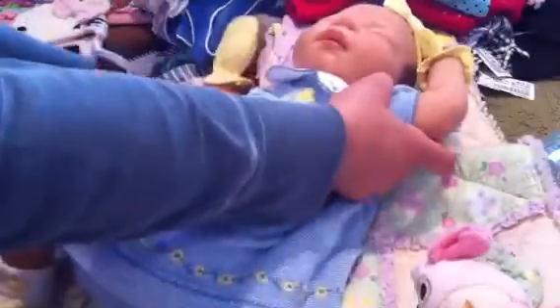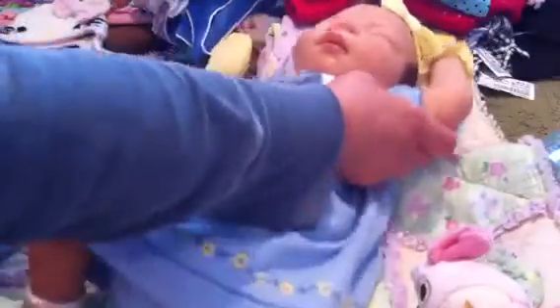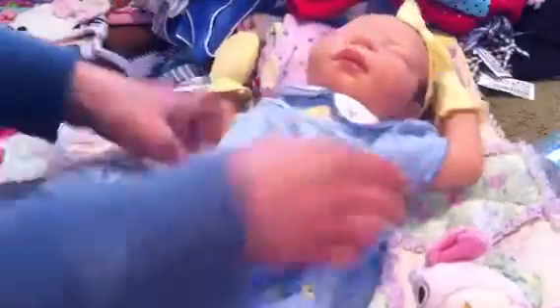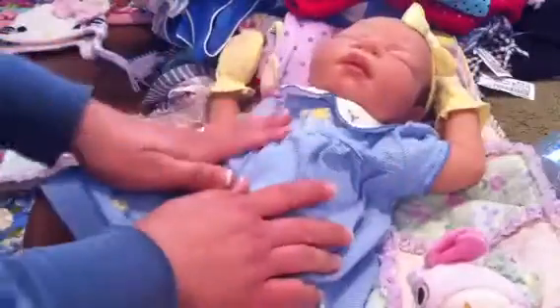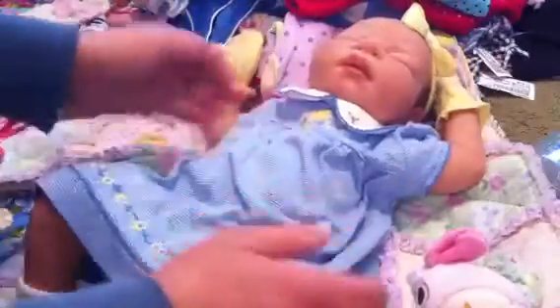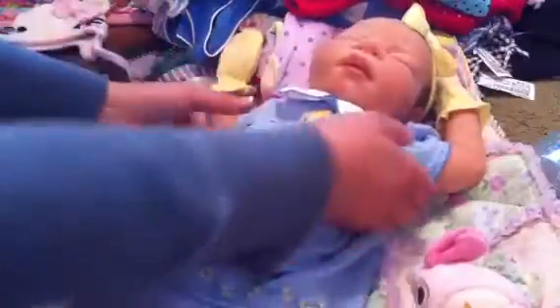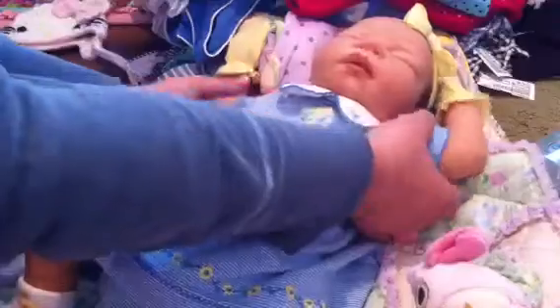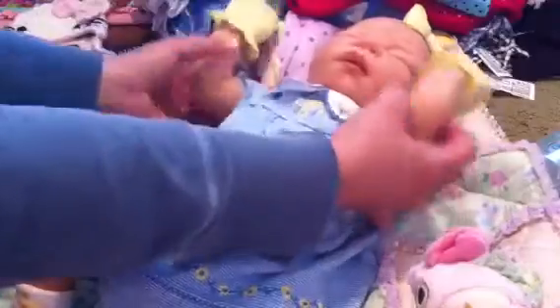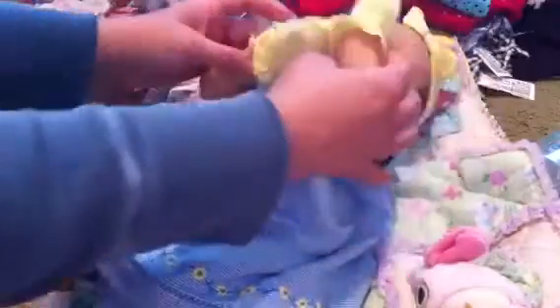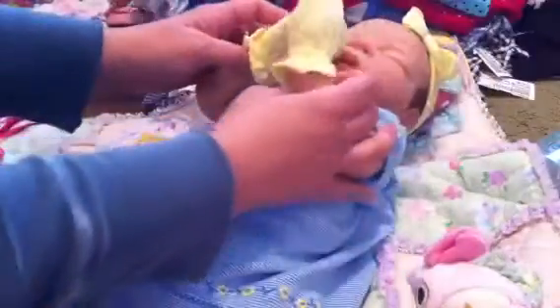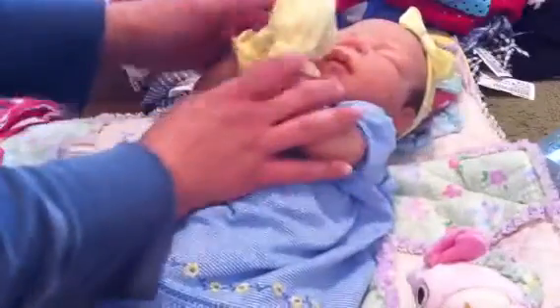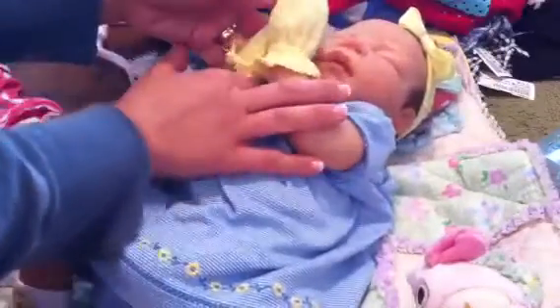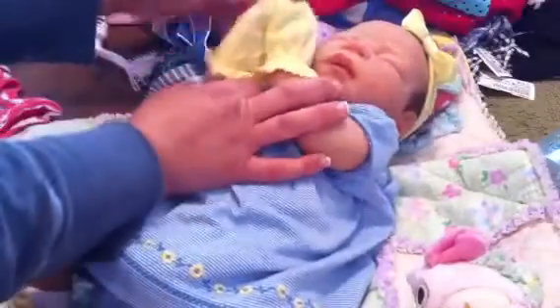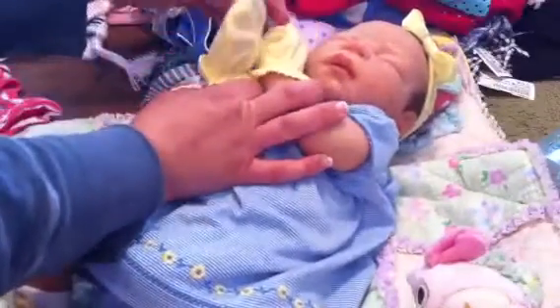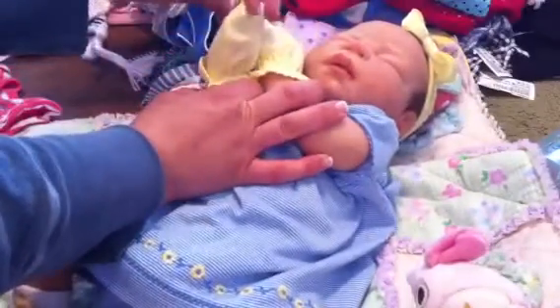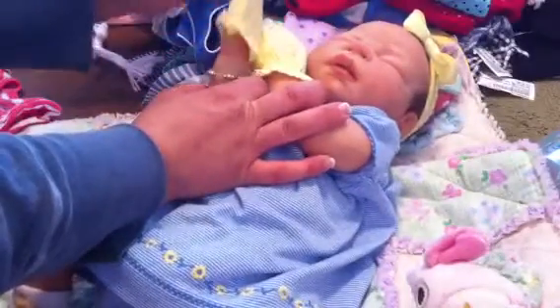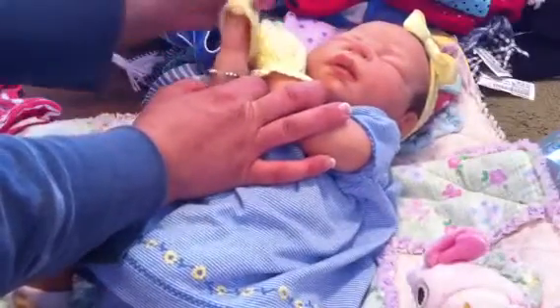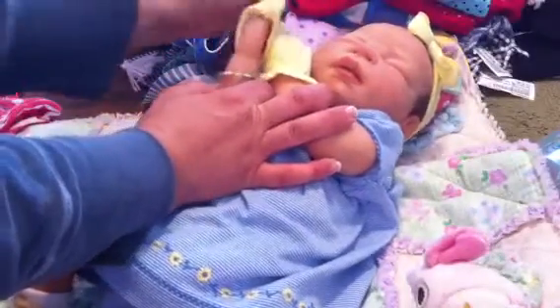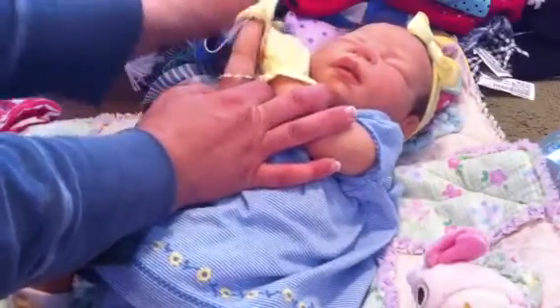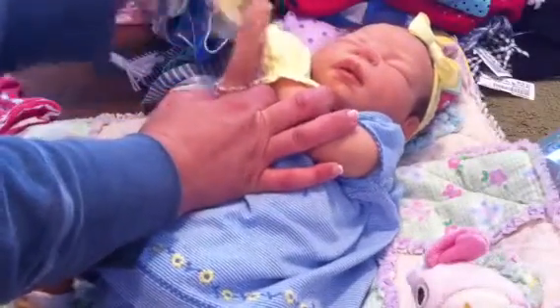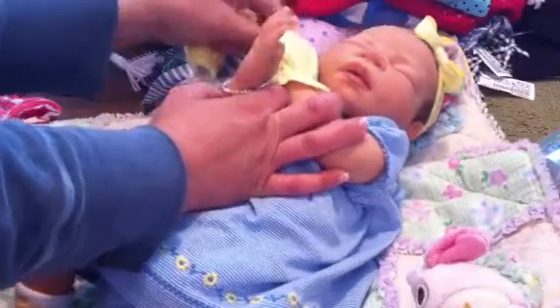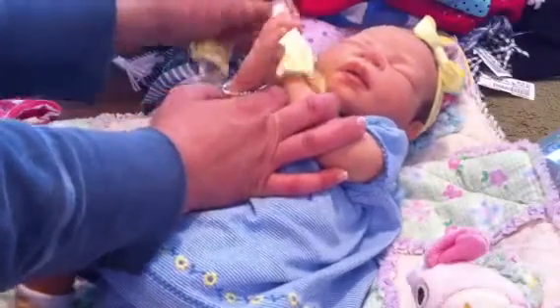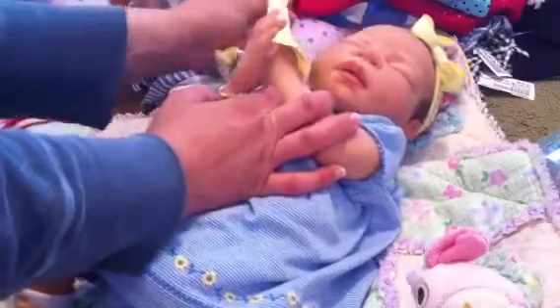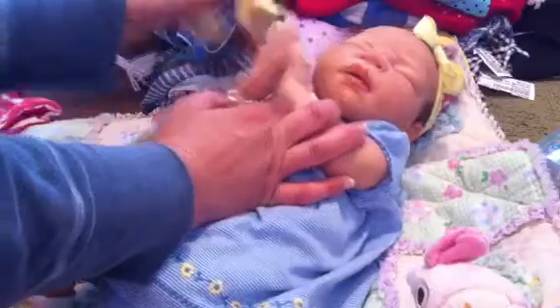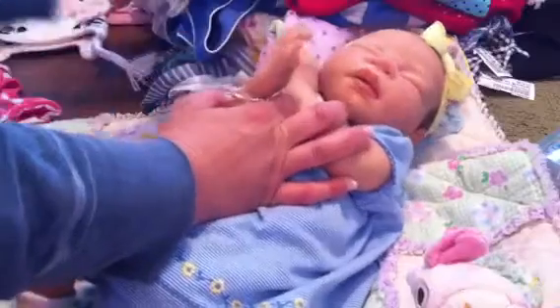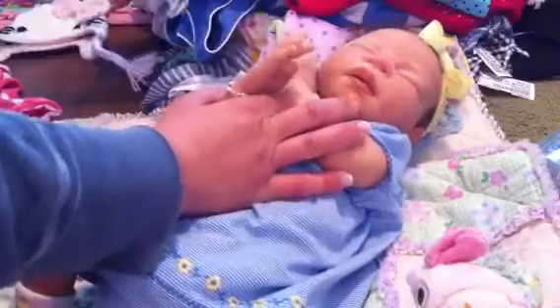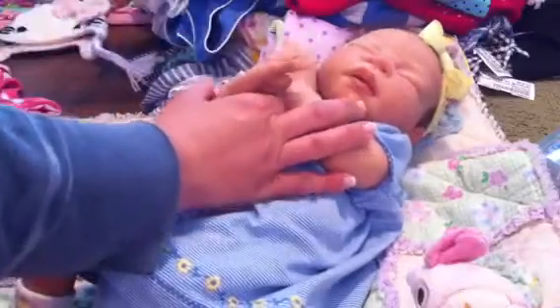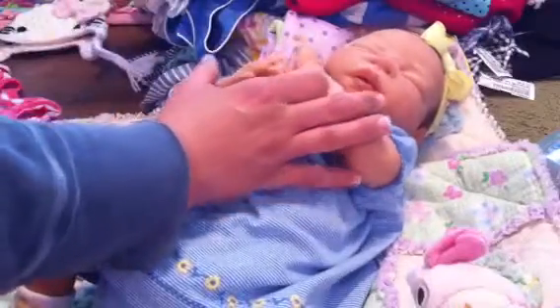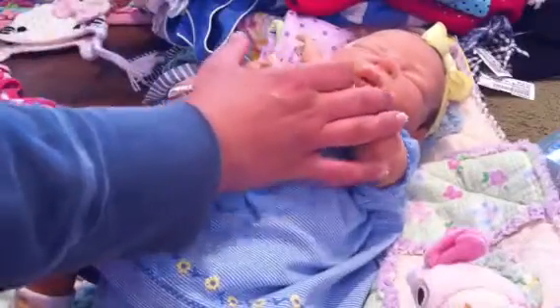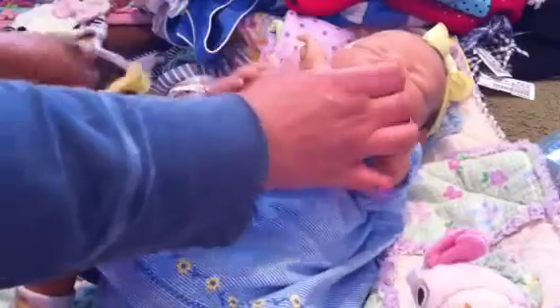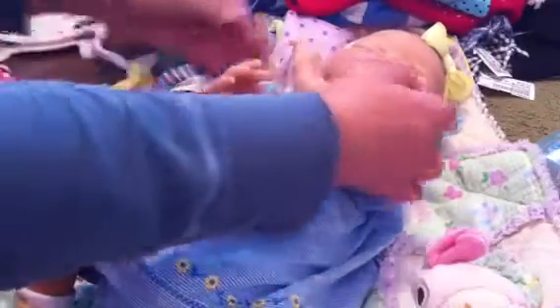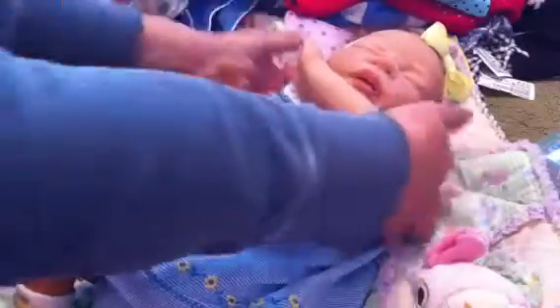We're going to change her clothes into this cute little outfit. I hate taking this darling duck outfit off of her — it's so precious. She looks awesome in blue. Just a beautiful, beautiful baby.